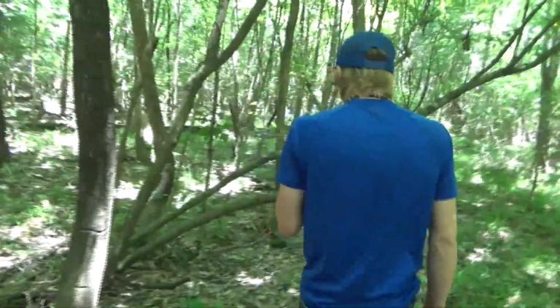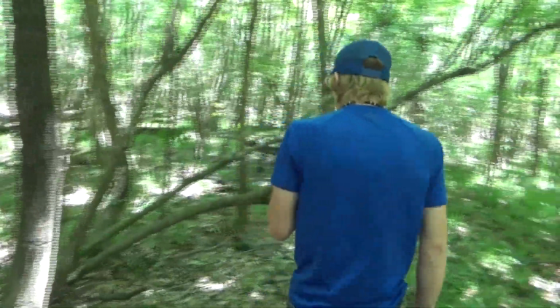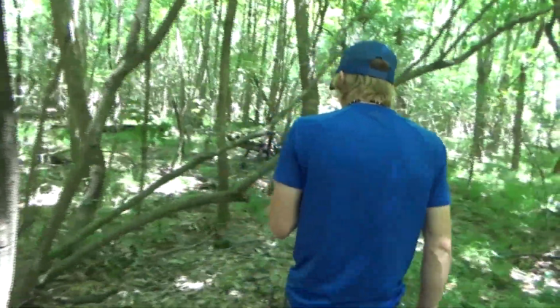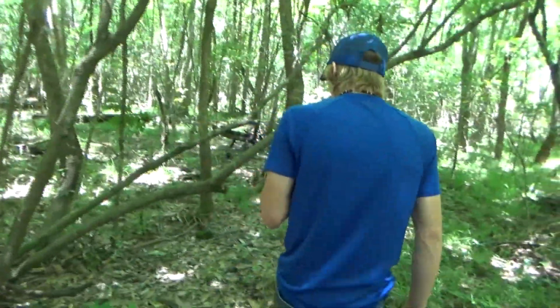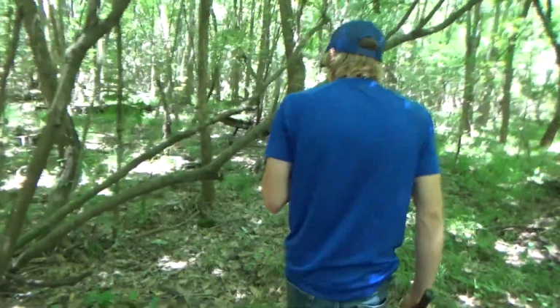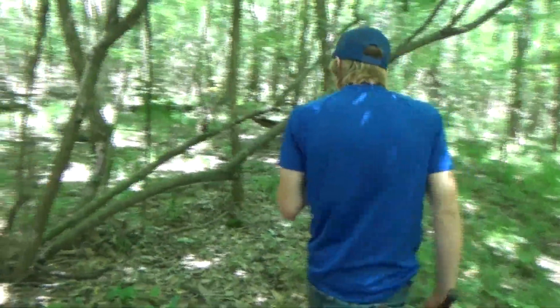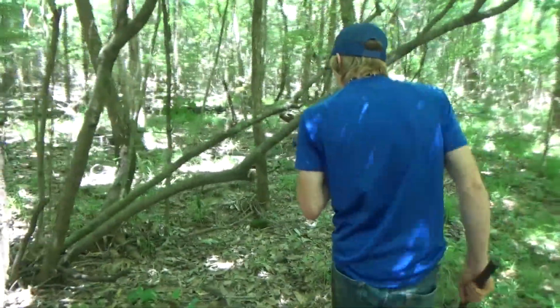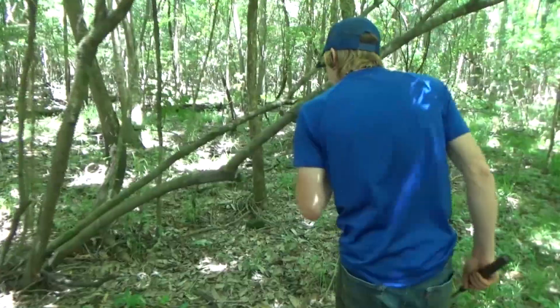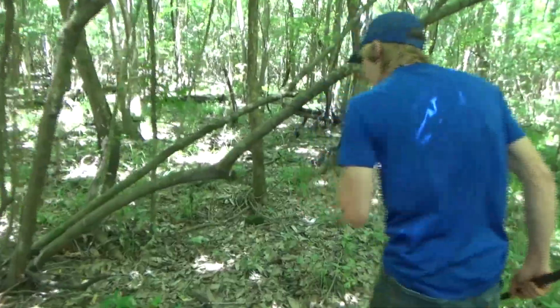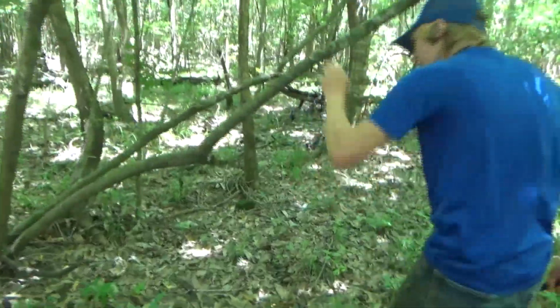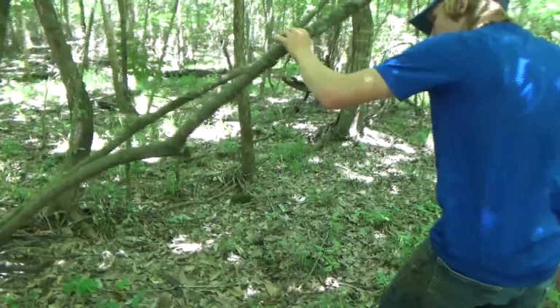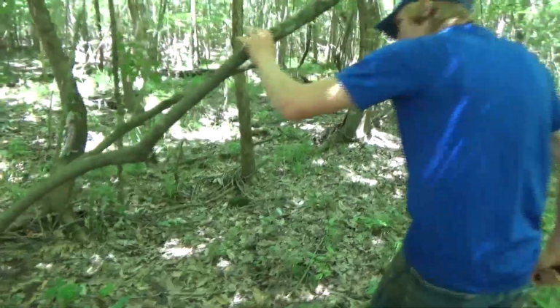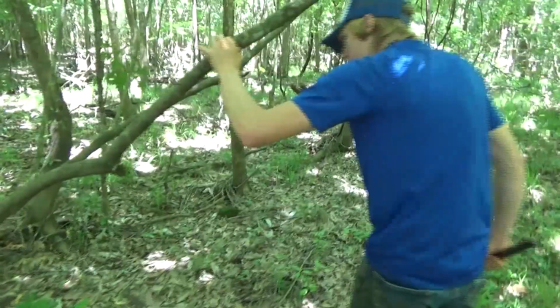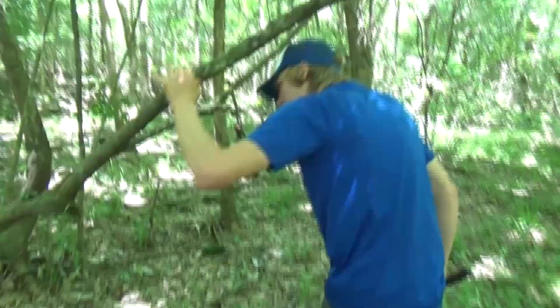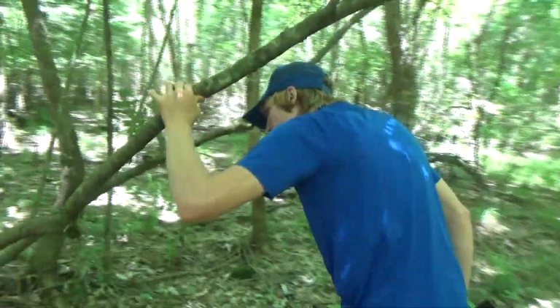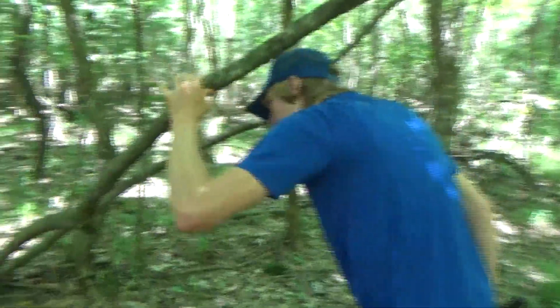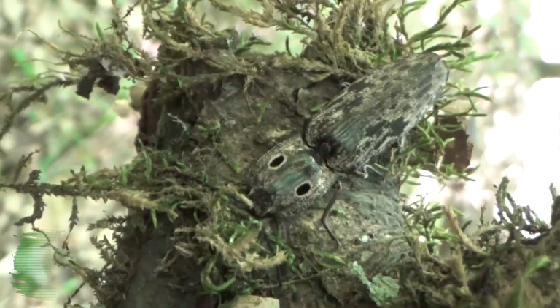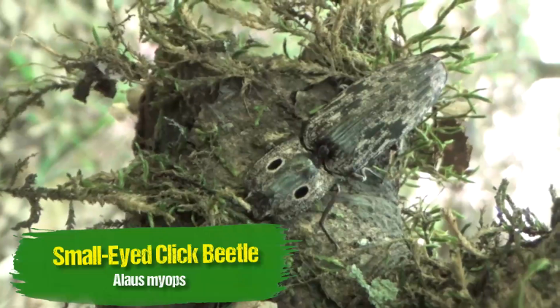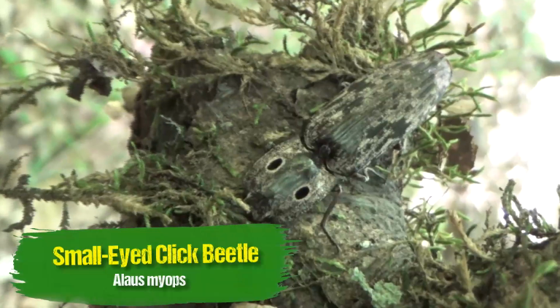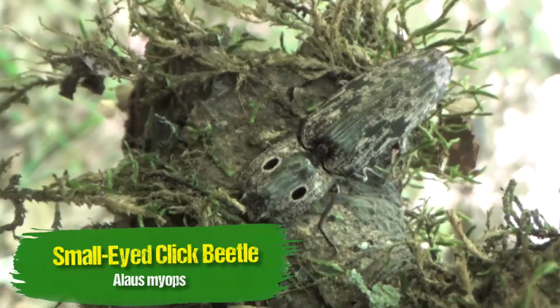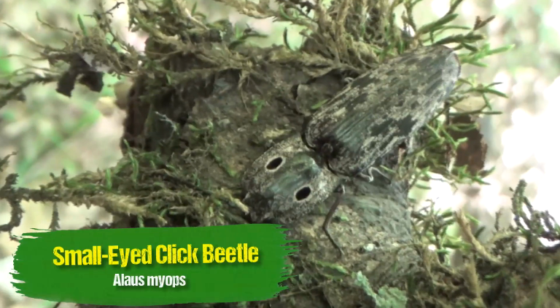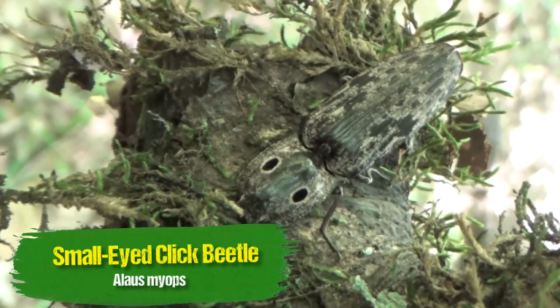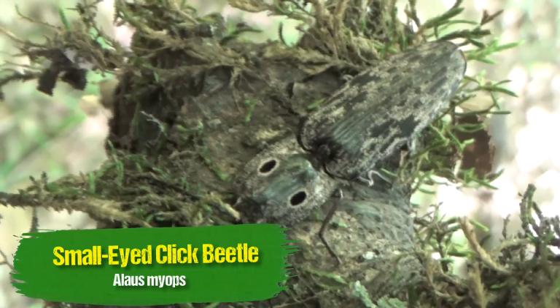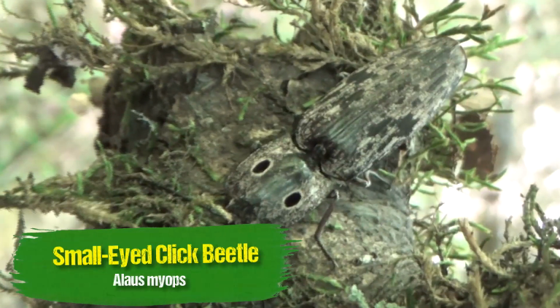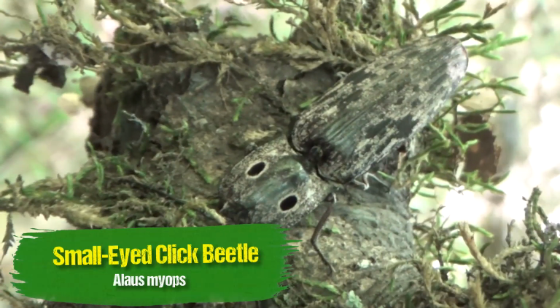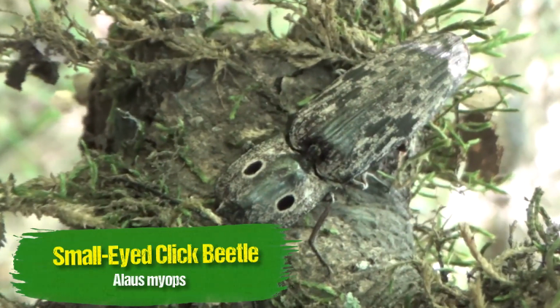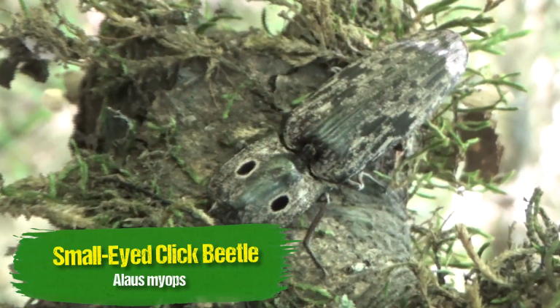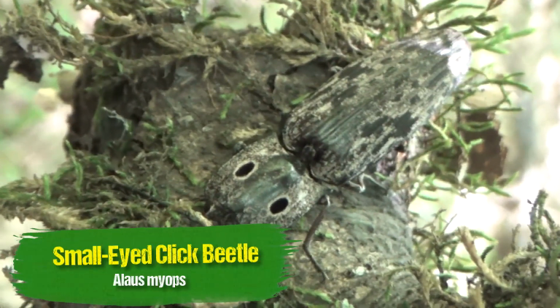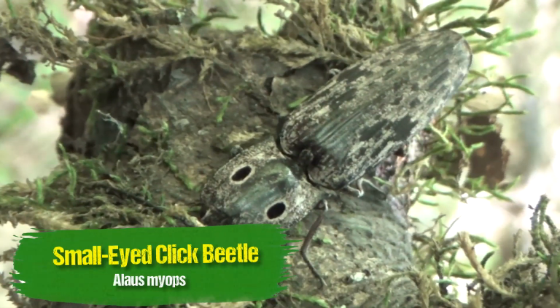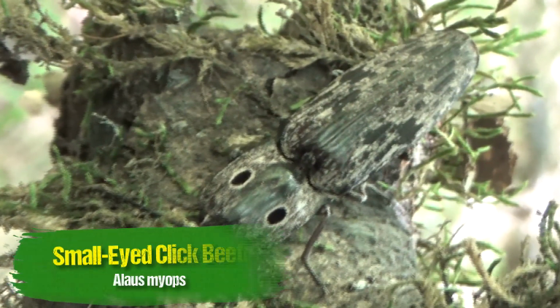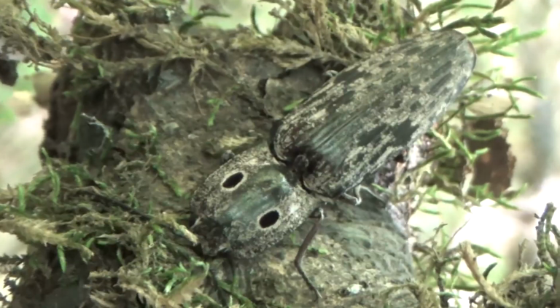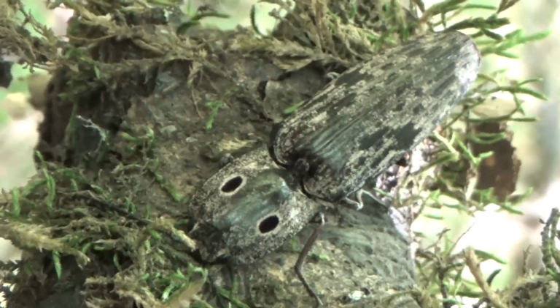The beetles! Oh, that's a click beetle! Look at him! He's sitting right there! Oh my goodness, that's one of my favorite beetles ever!